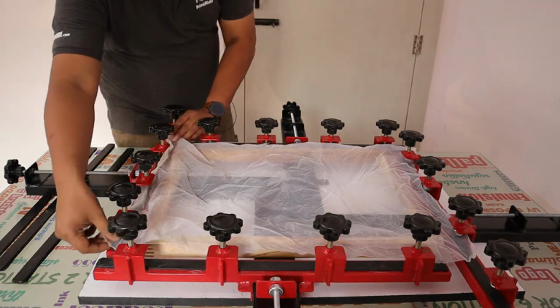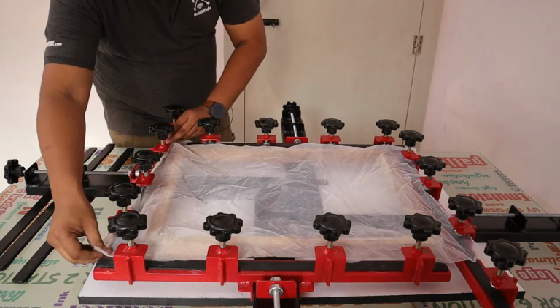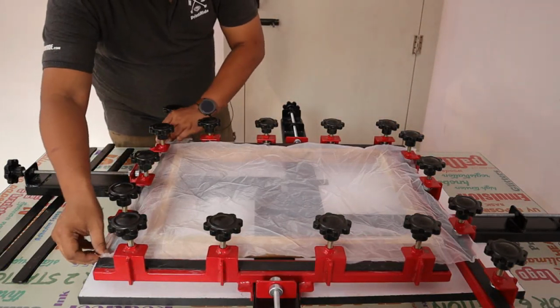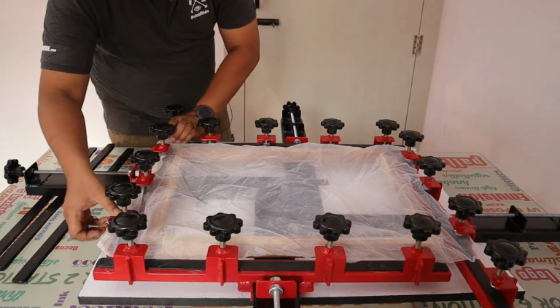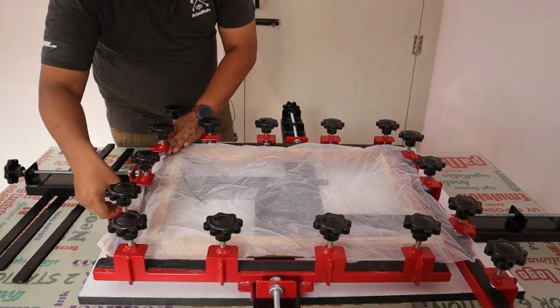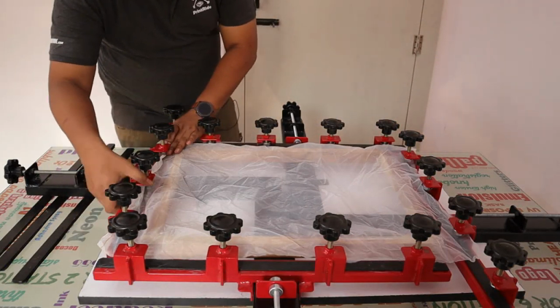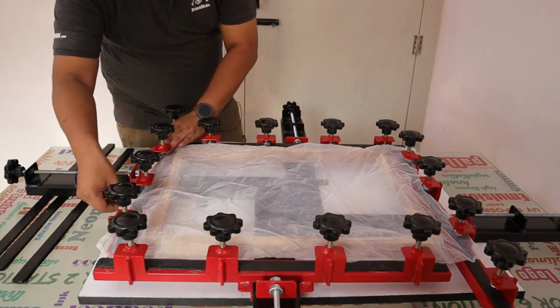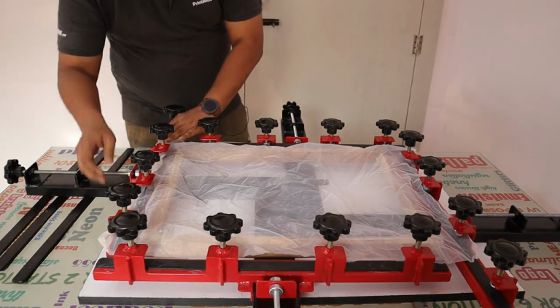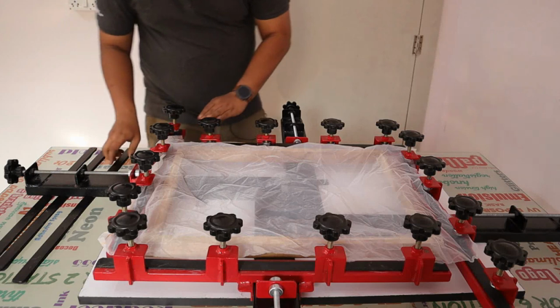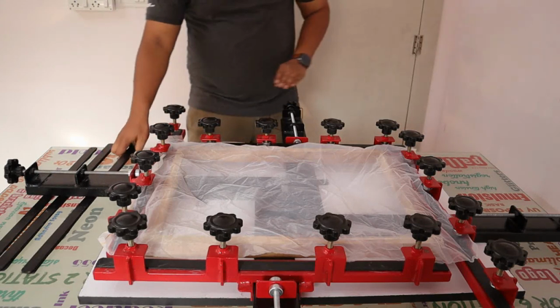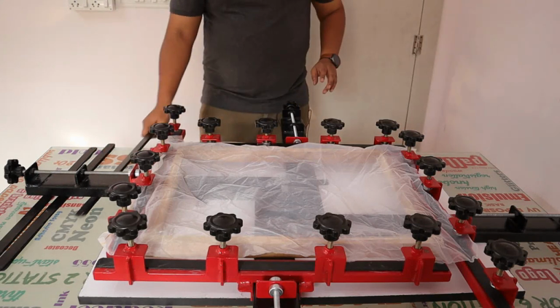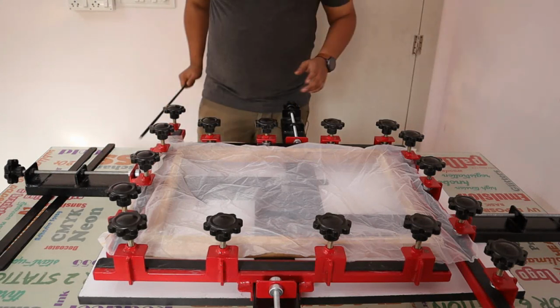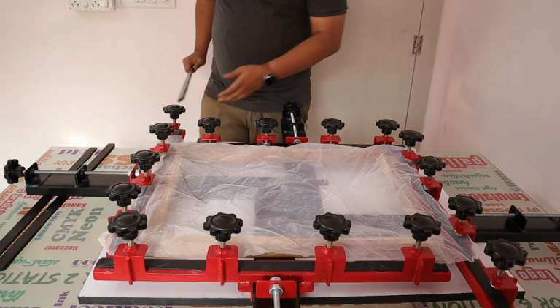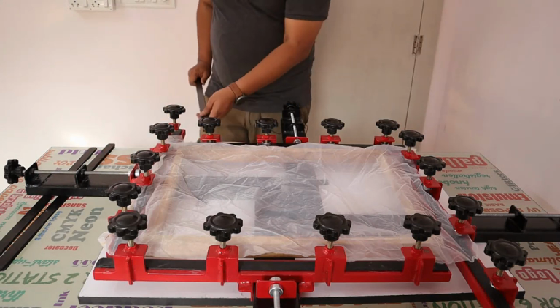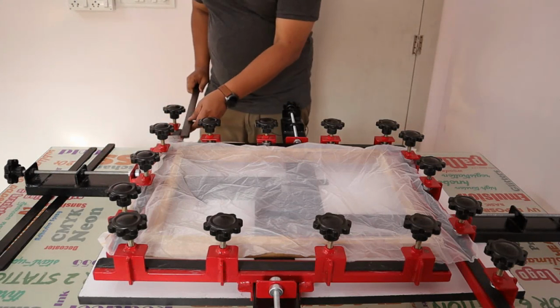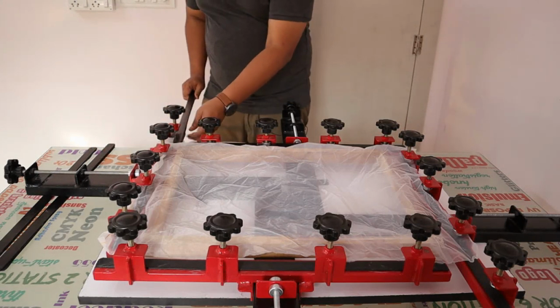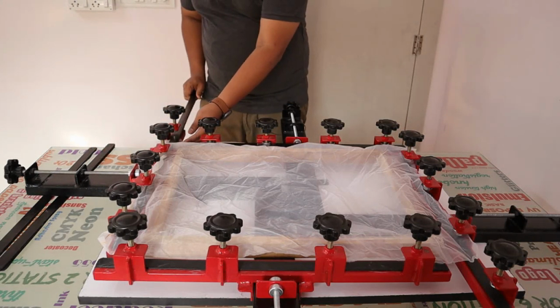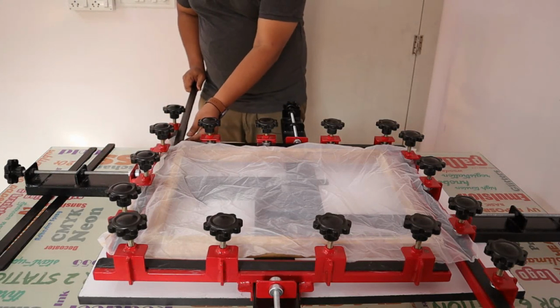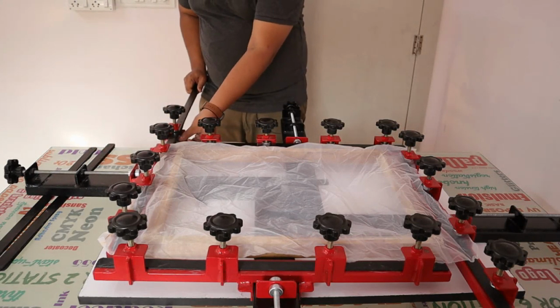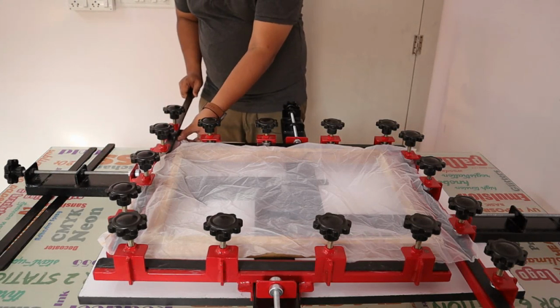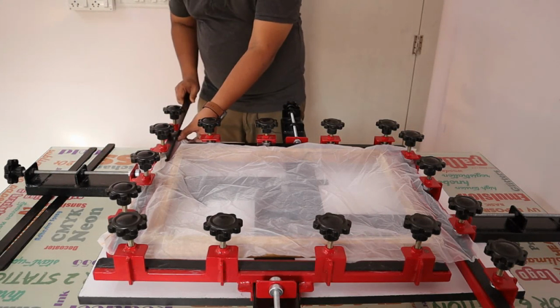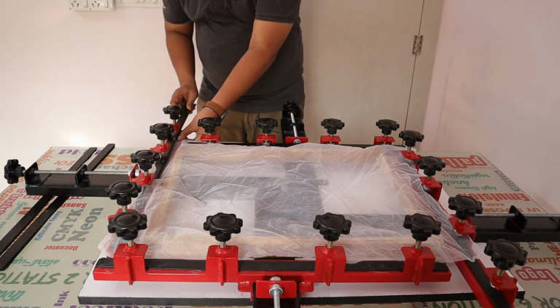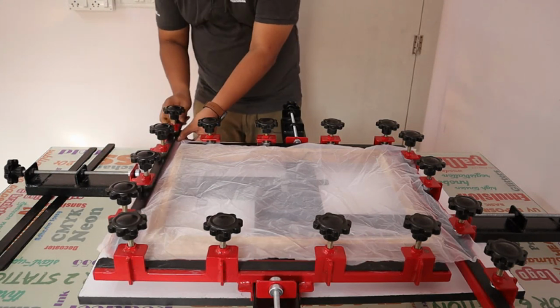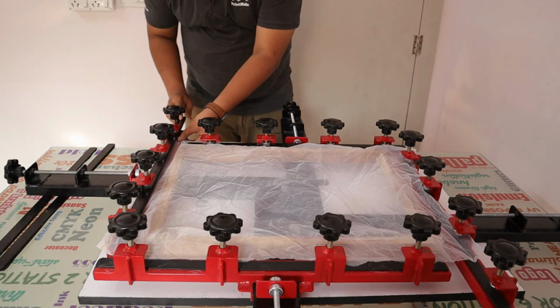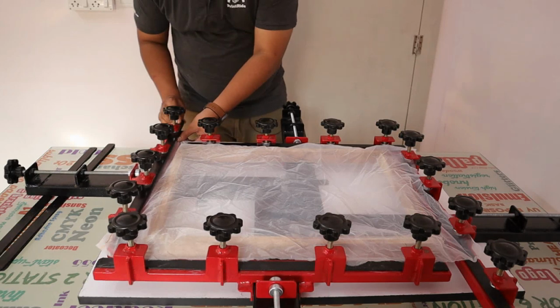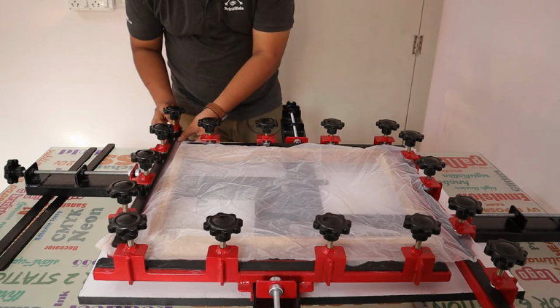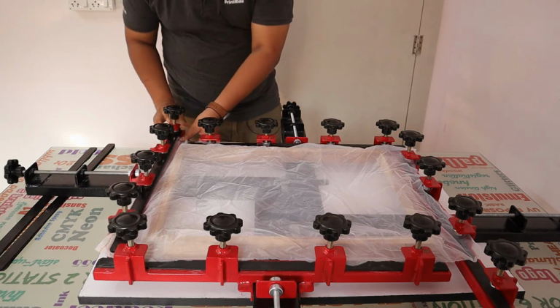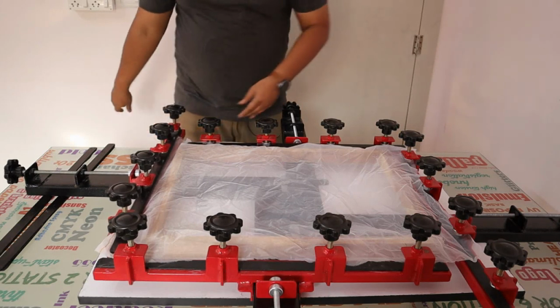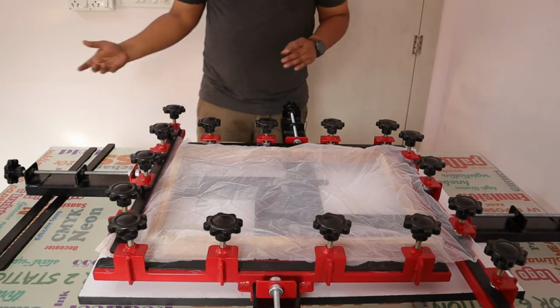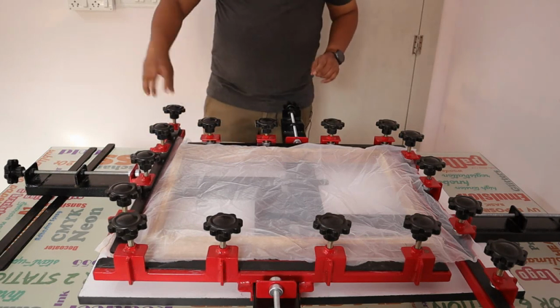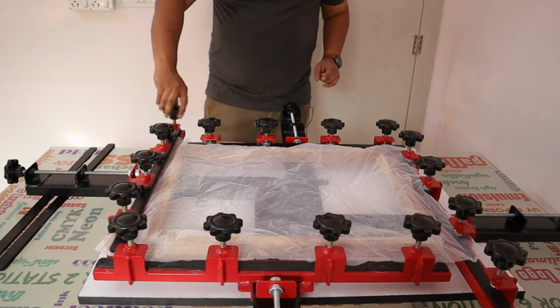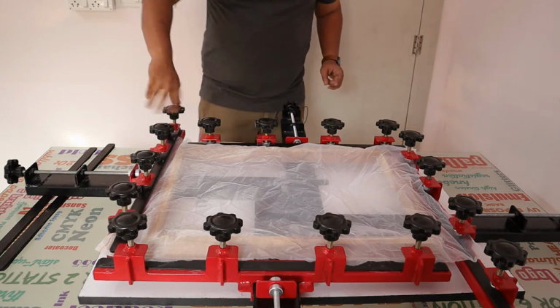Or you can put it like this also — you can put the mesh on this side, take a clamp, put it here, and it will swipe over to the other side. Like this, you can put it as well.